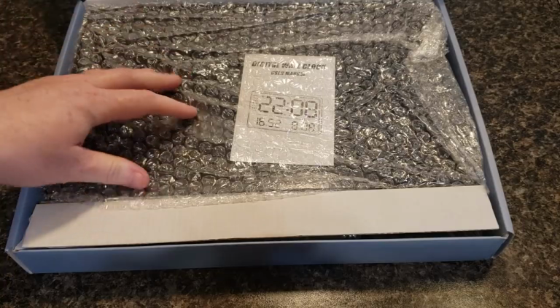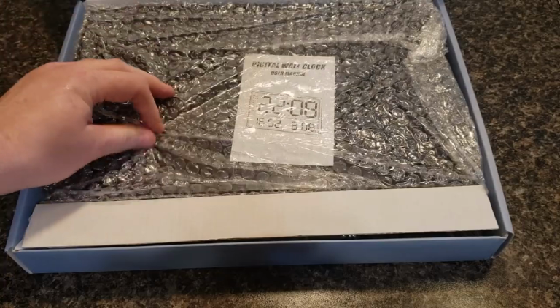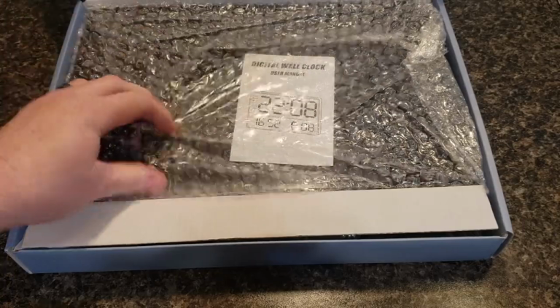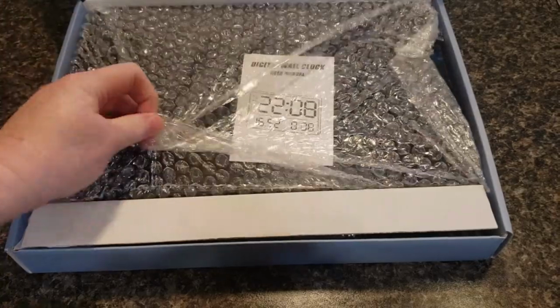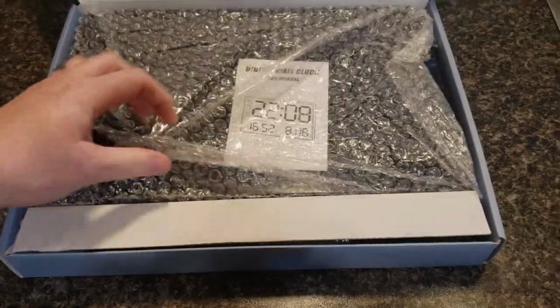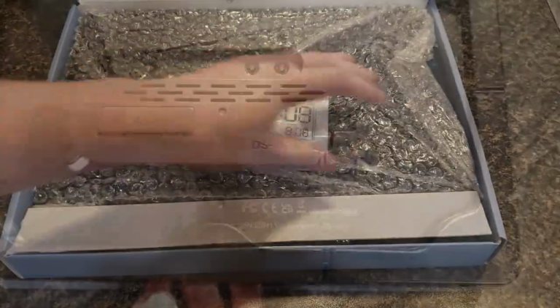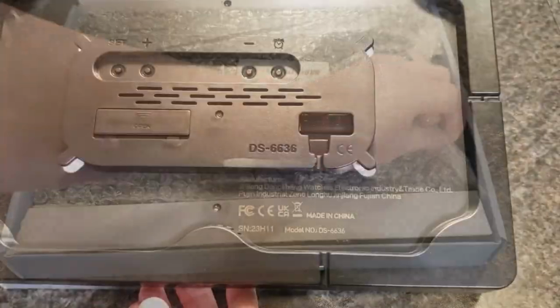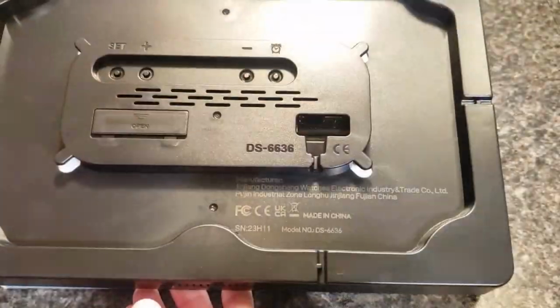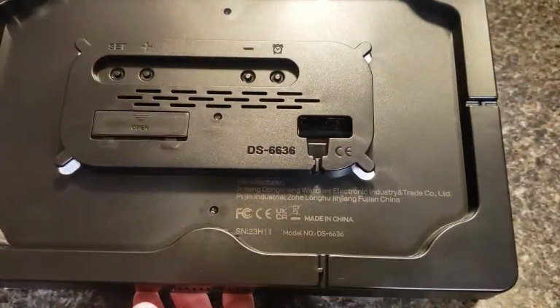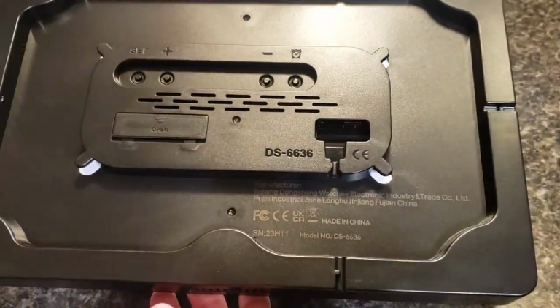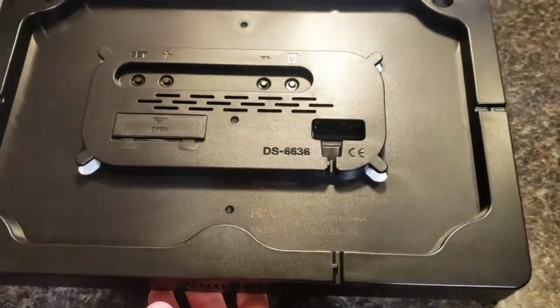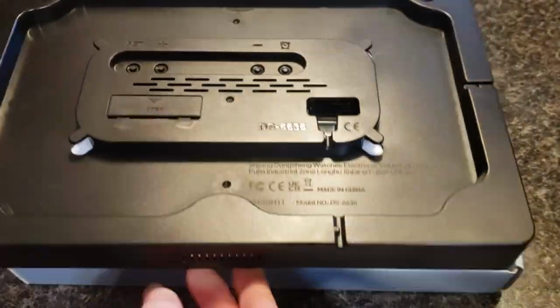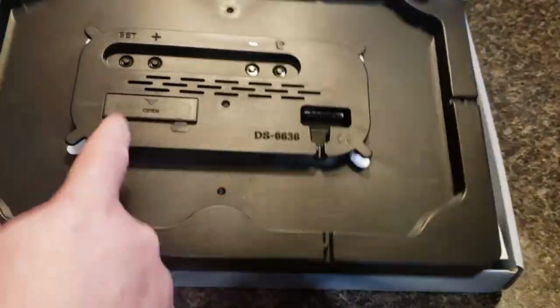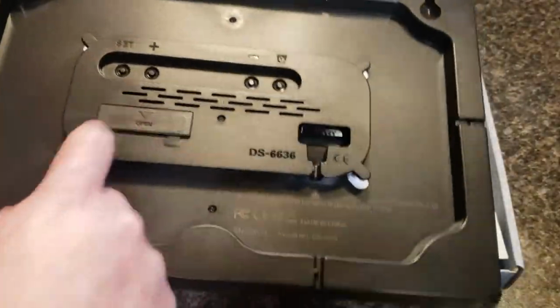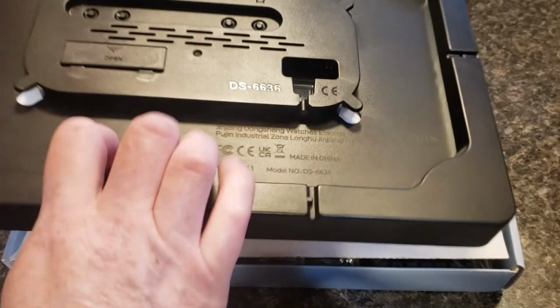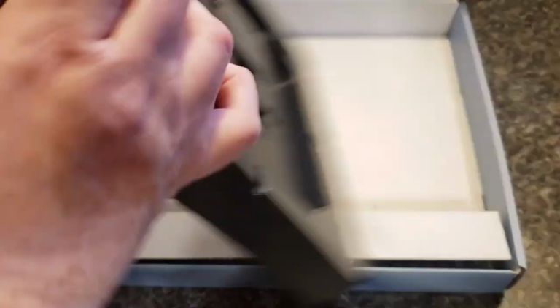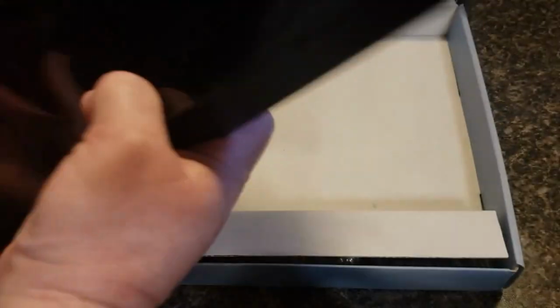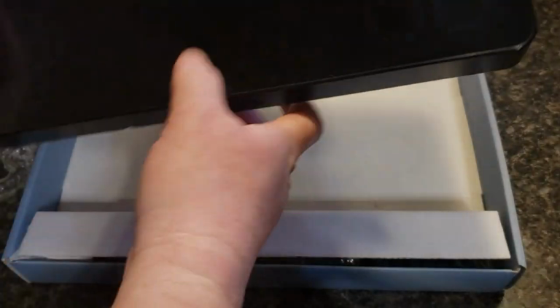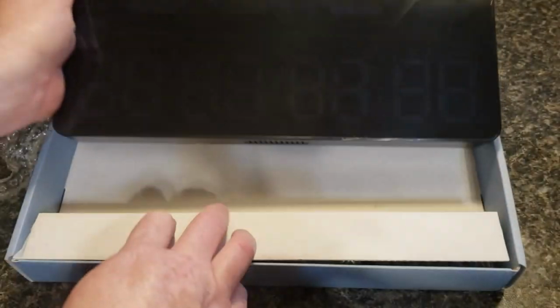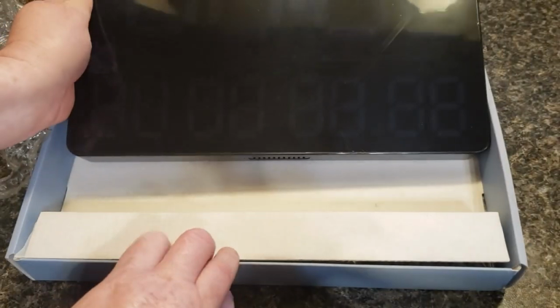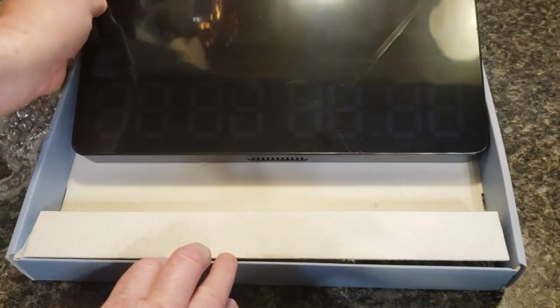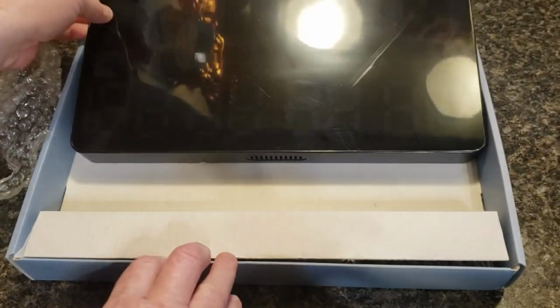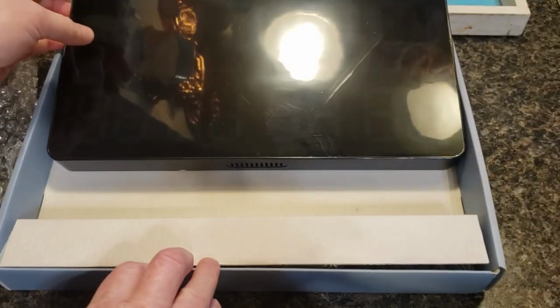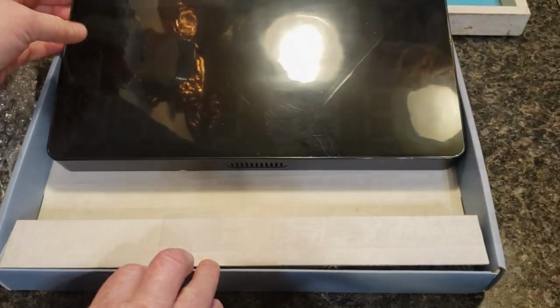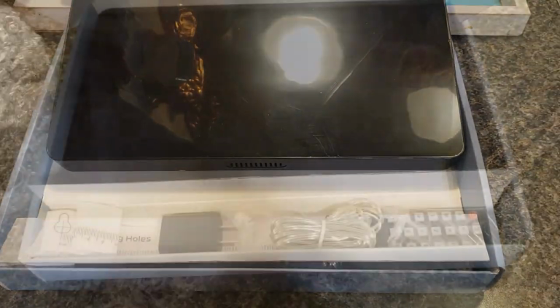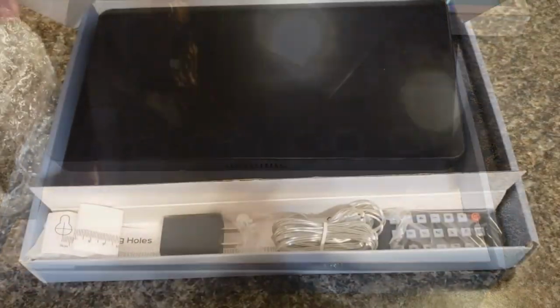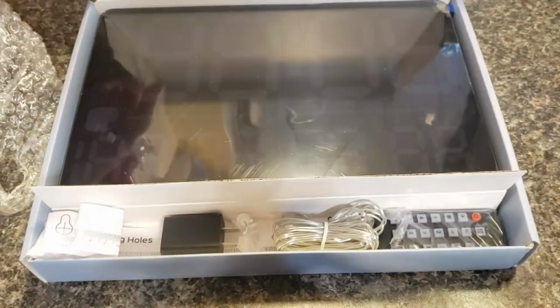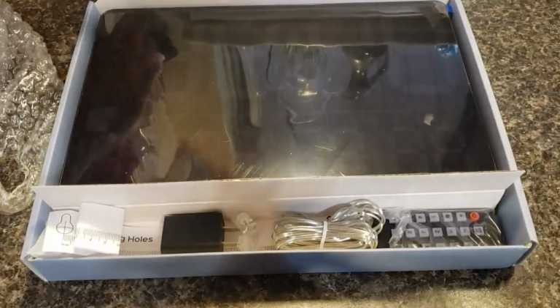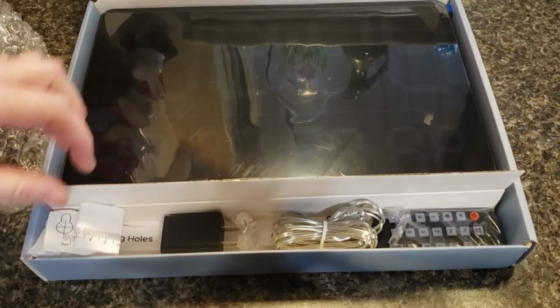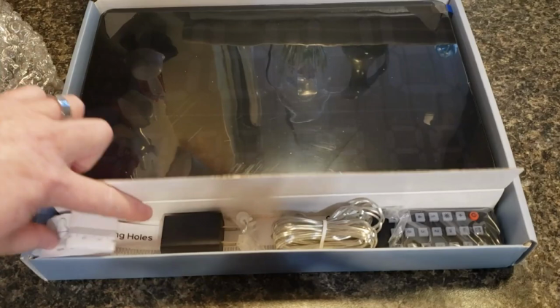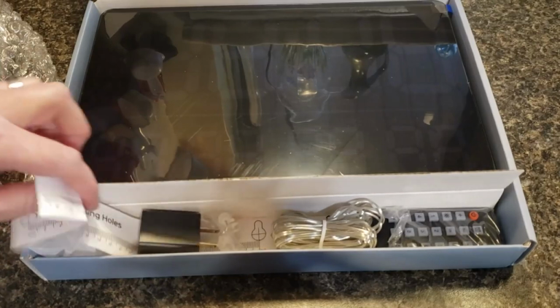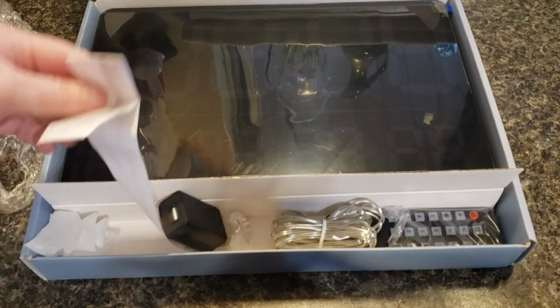It comes wrapped in bubble wrap. It has a user manual. On the back you have a place for a plug and also a battery. The clock must be plugged in to work. The battery is for backup memory if the power goes out.